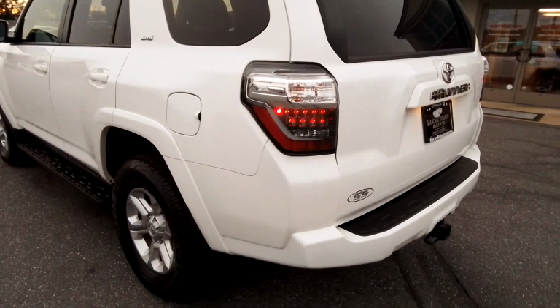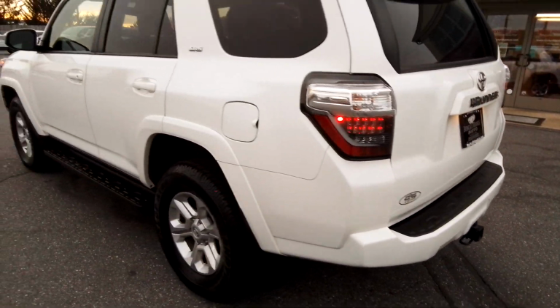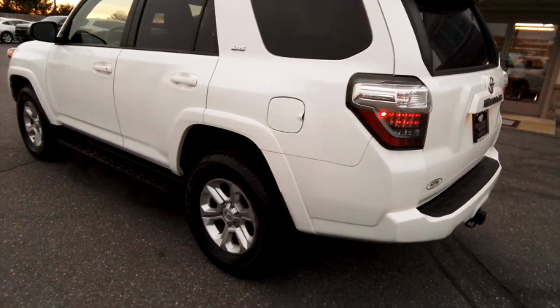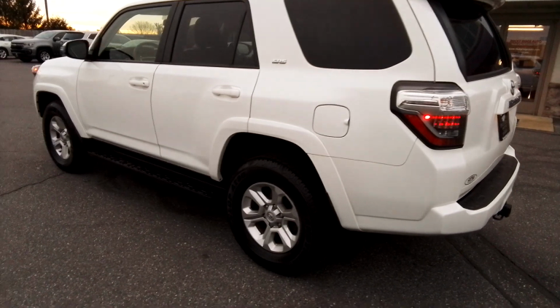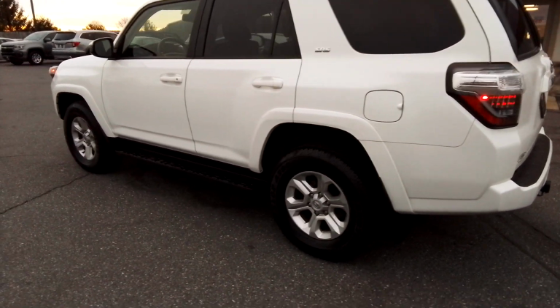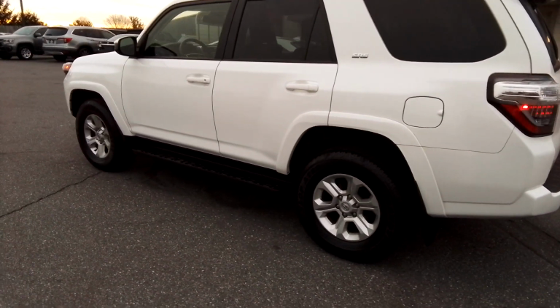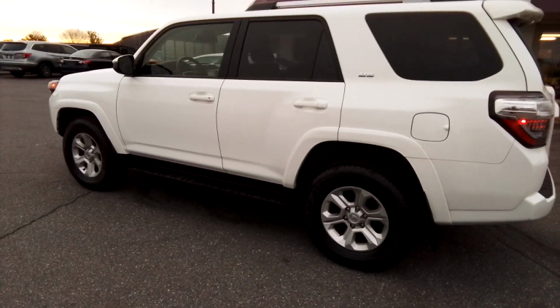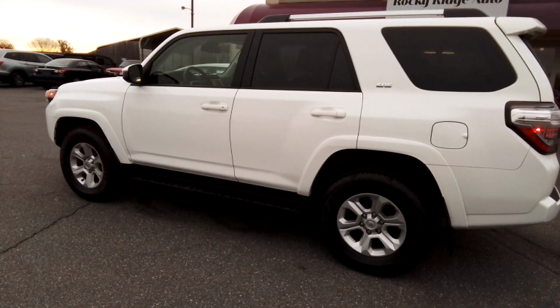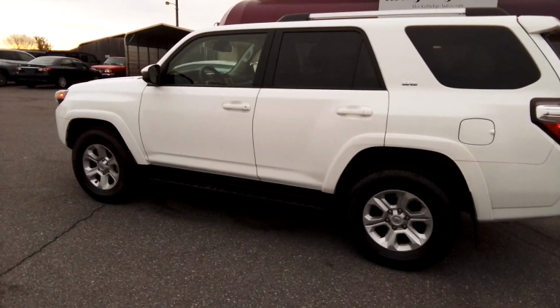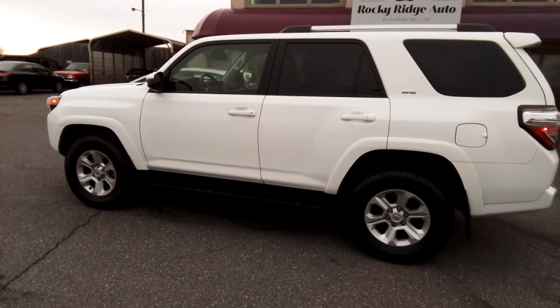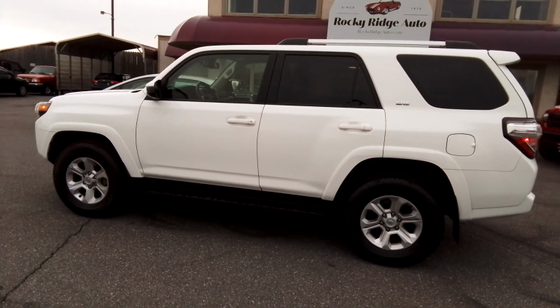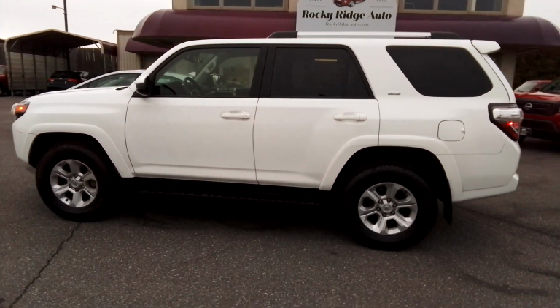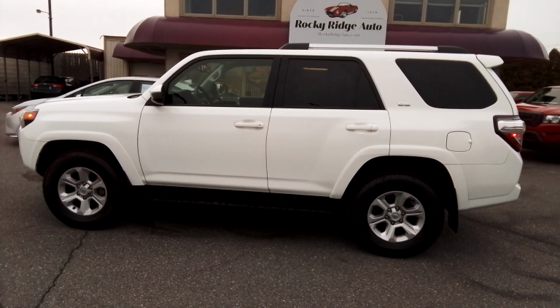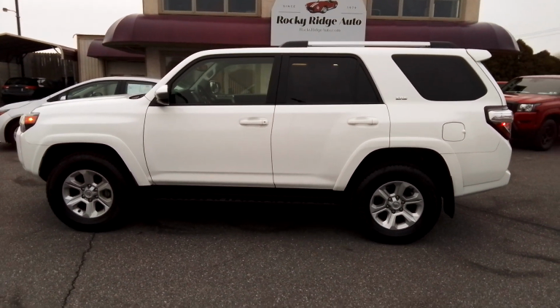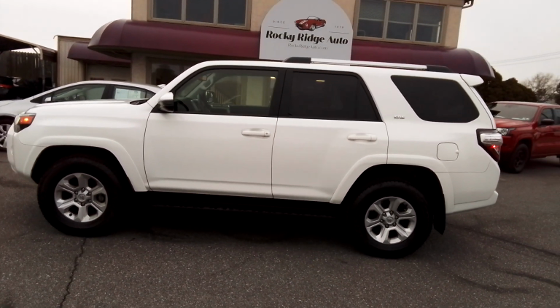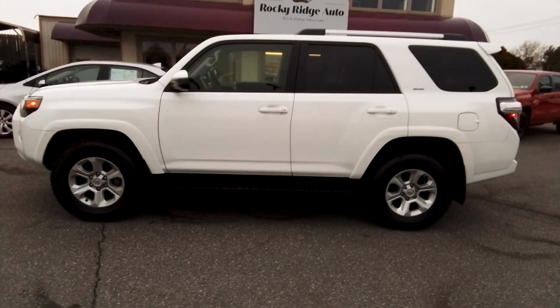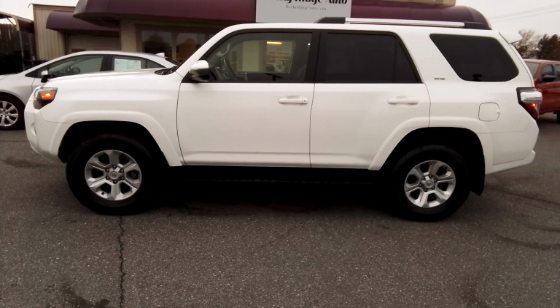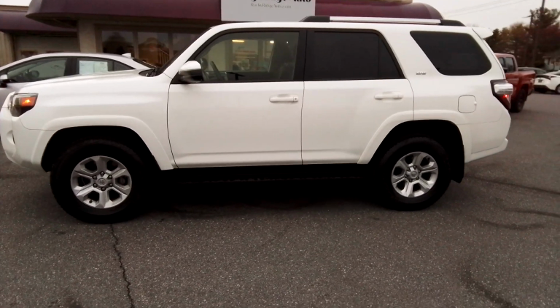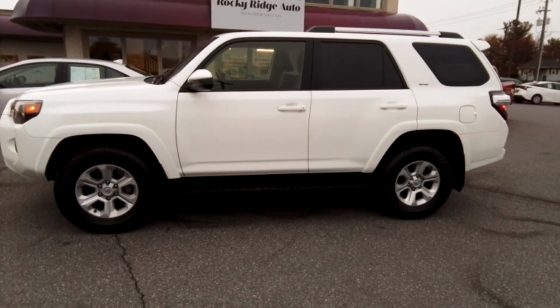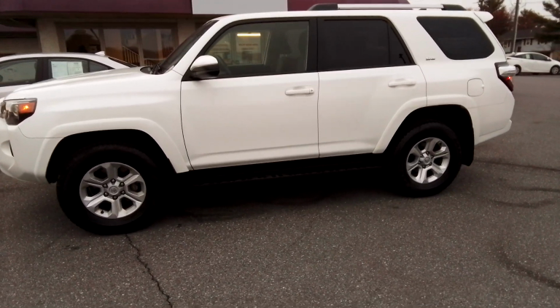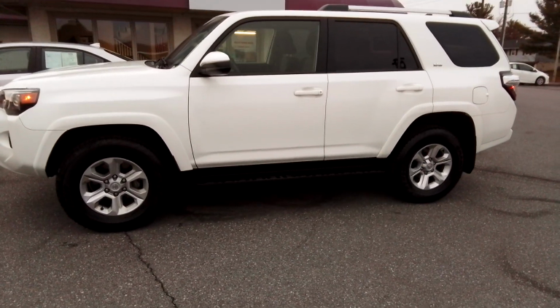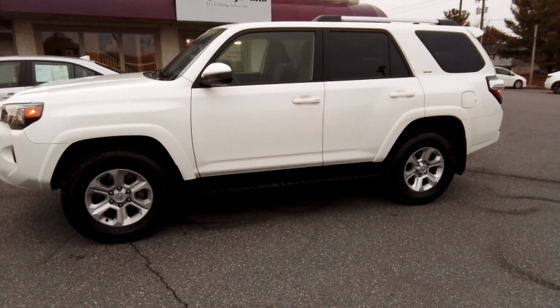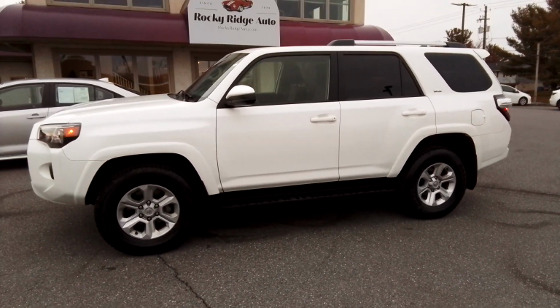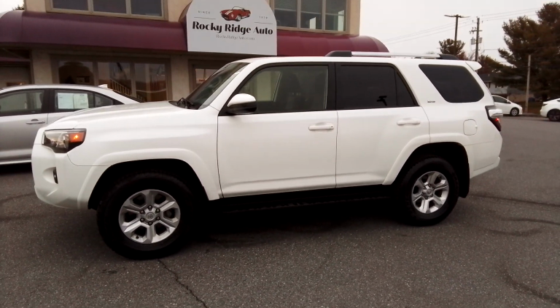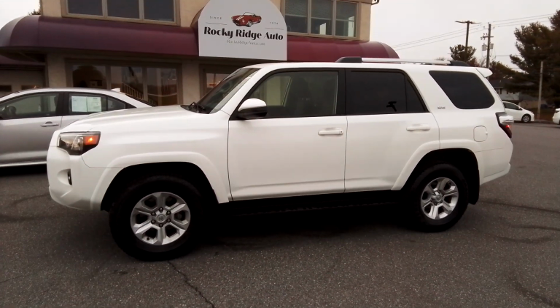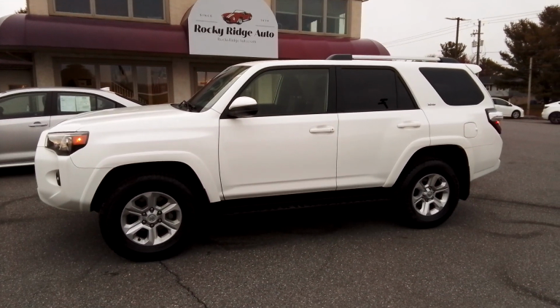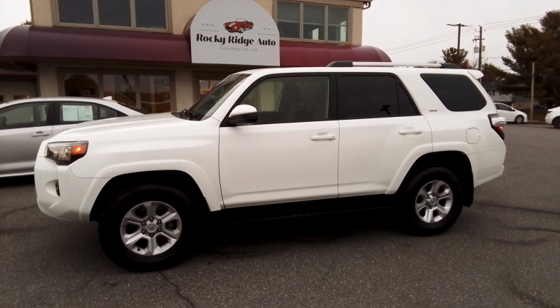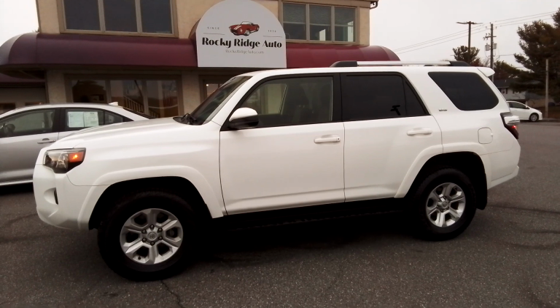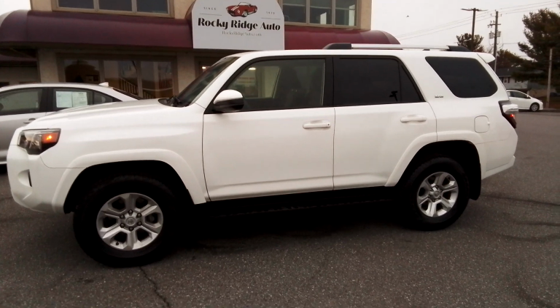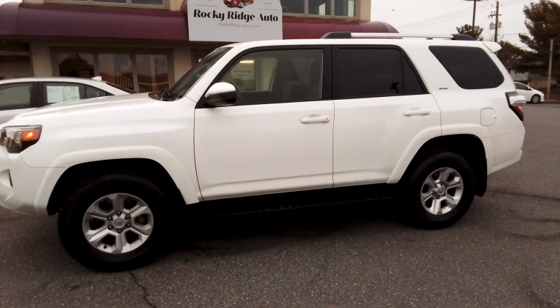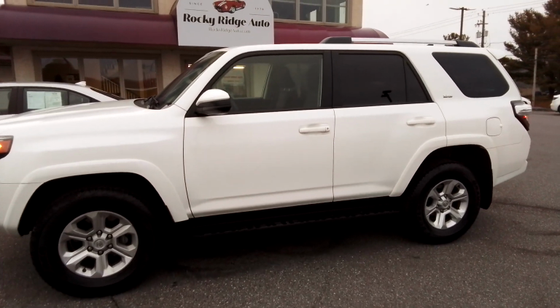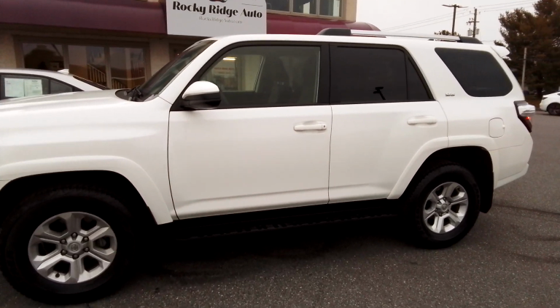So there it is. Please give us a call at 717-733-8985. Visit us online at rockyridgeauto.com. We hope to serve you soon. Thank you.